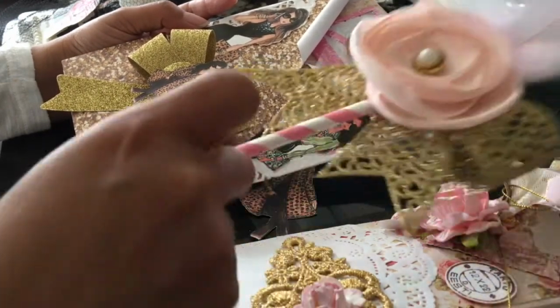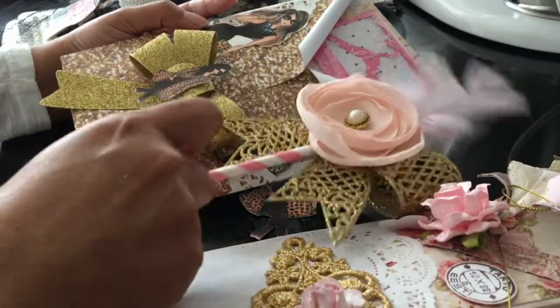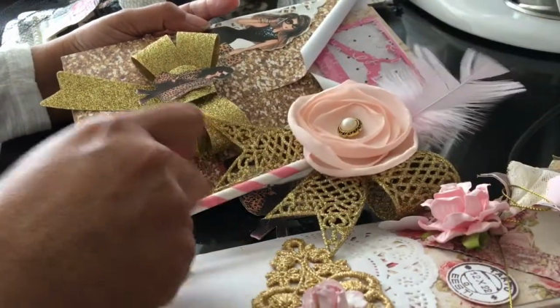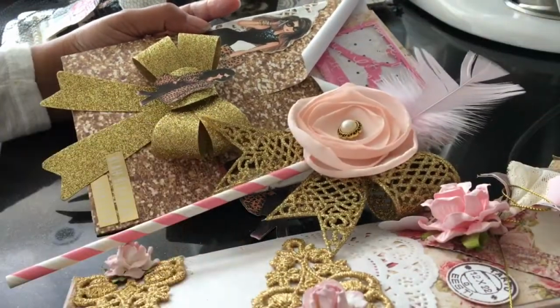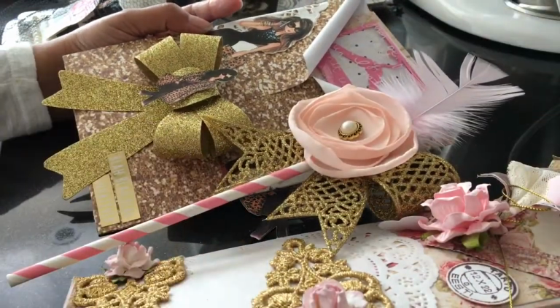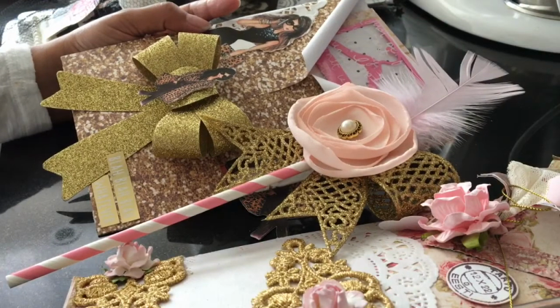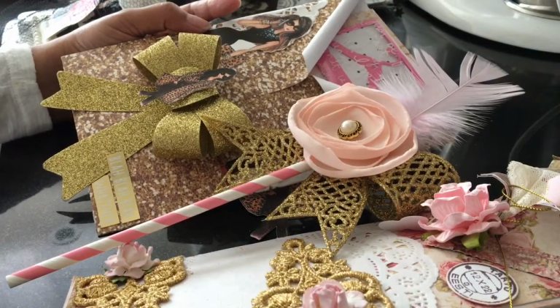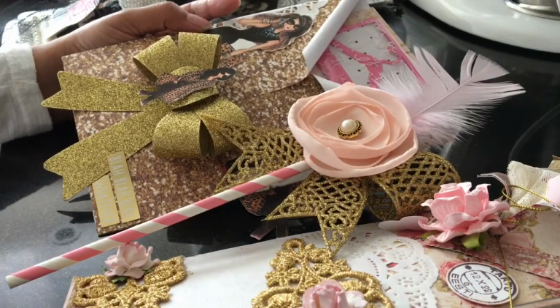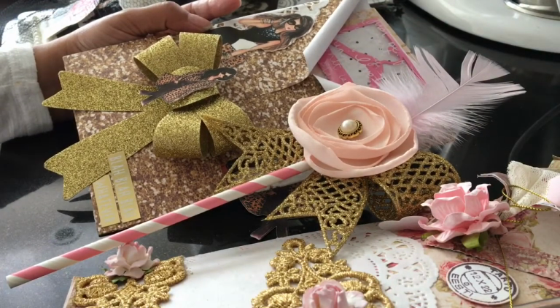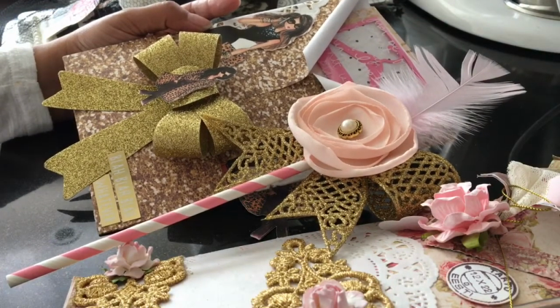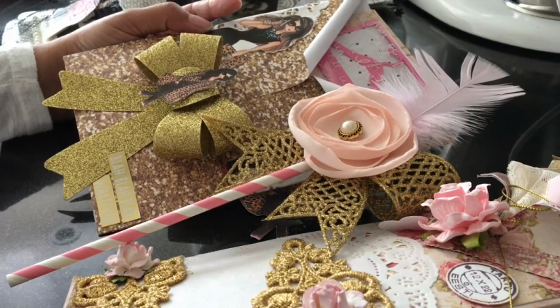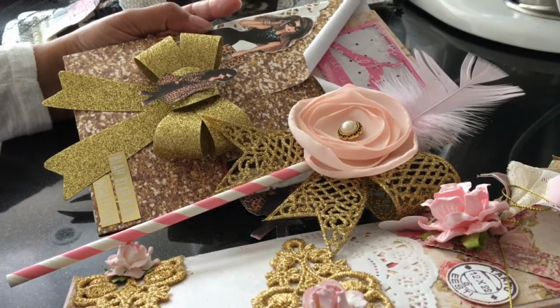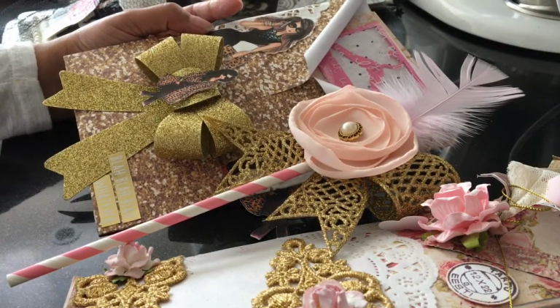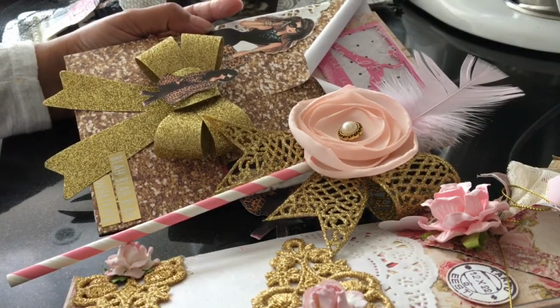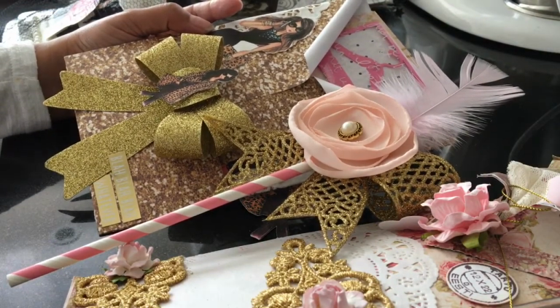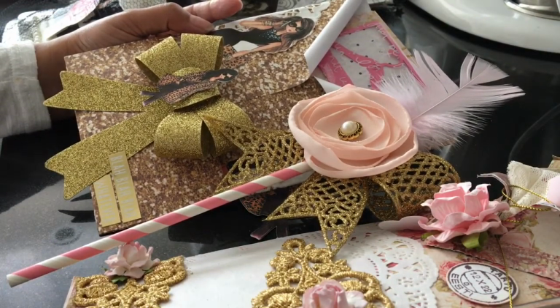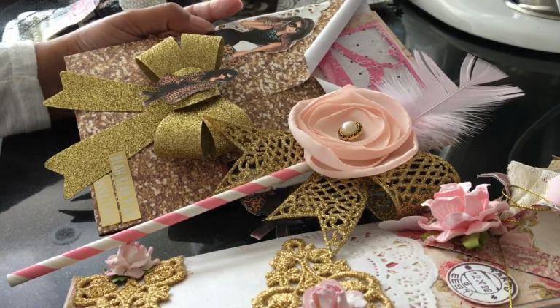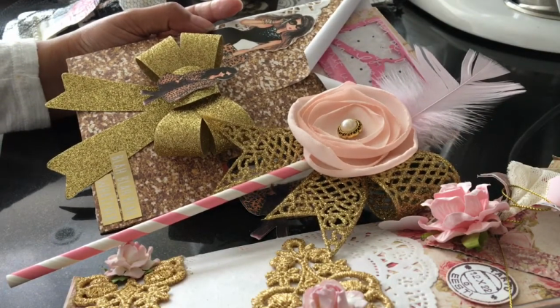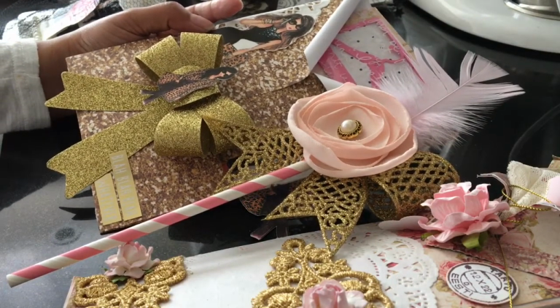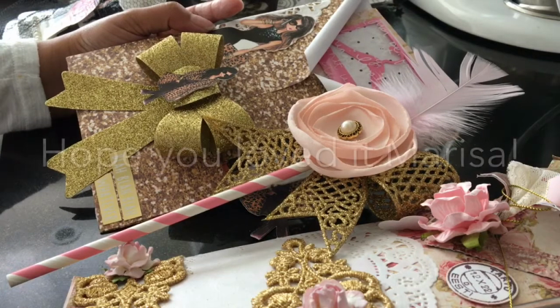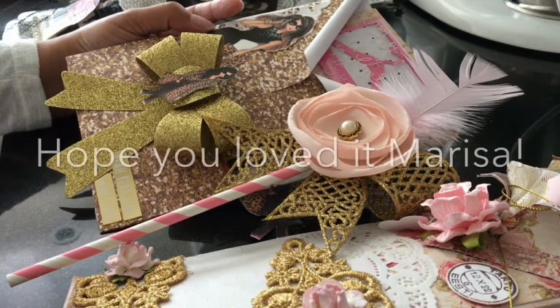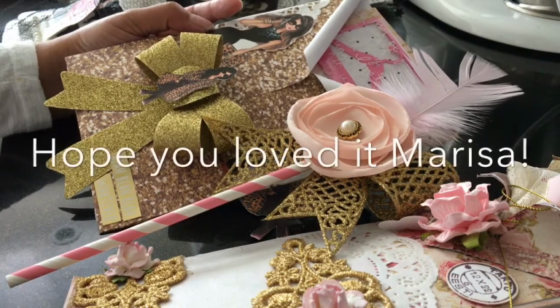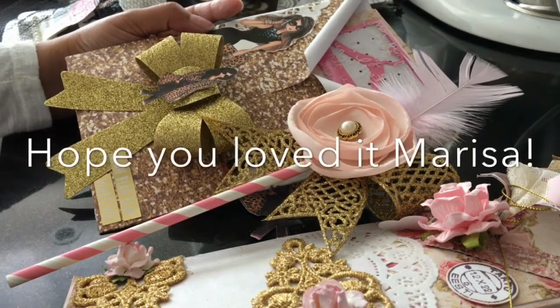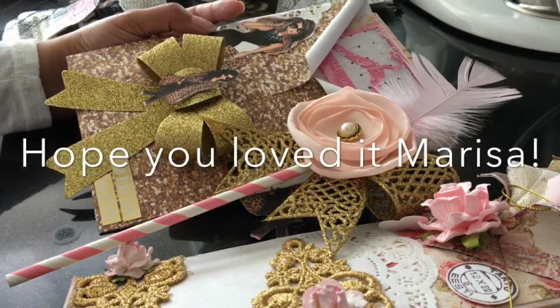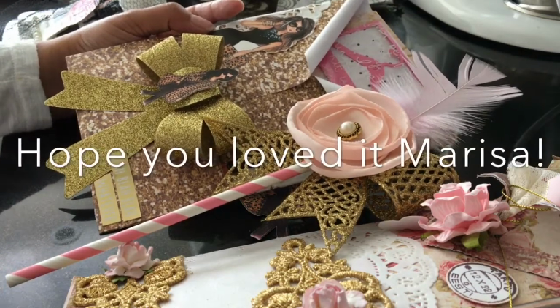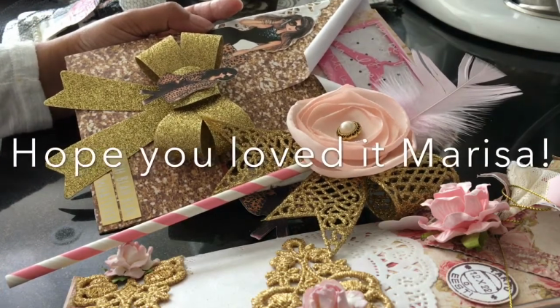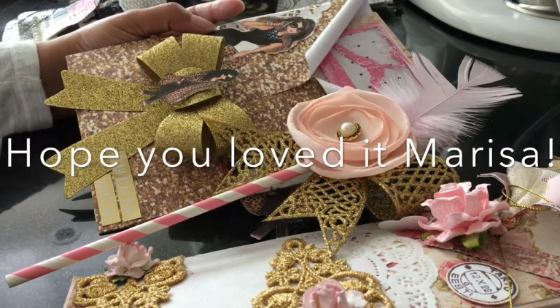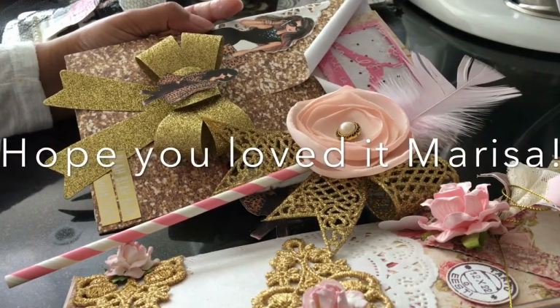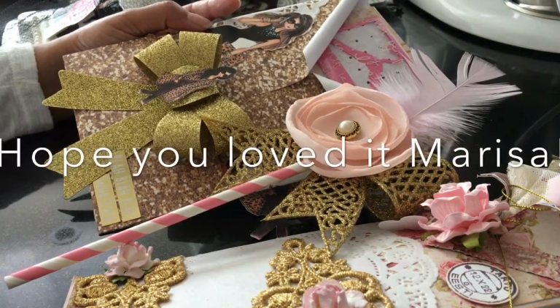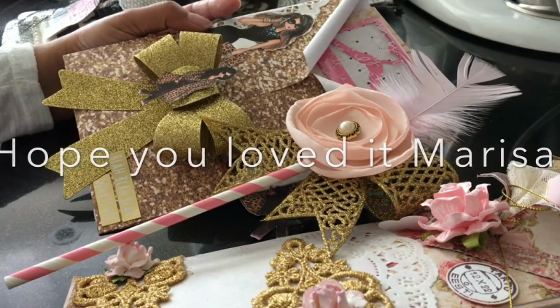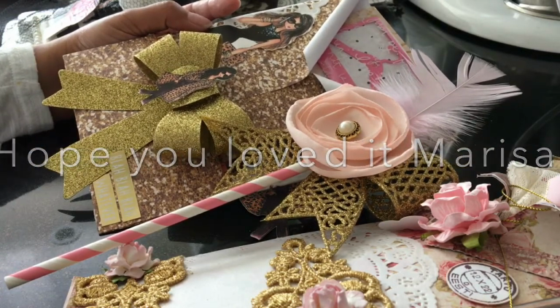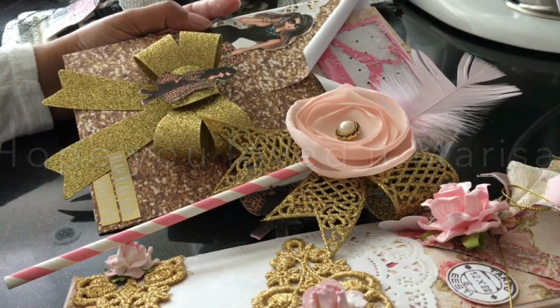Thank you guys for watching! Stay tuned for the other video for the Coco Chanel and the Winter Wonderland Loaded Envelopes. Thanks!